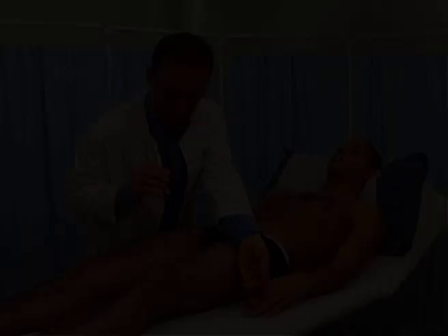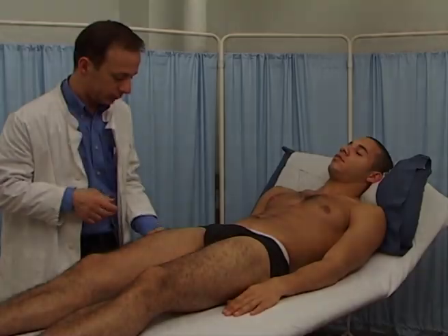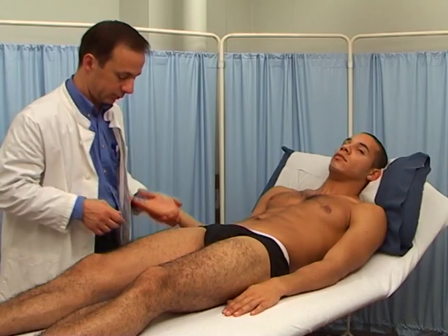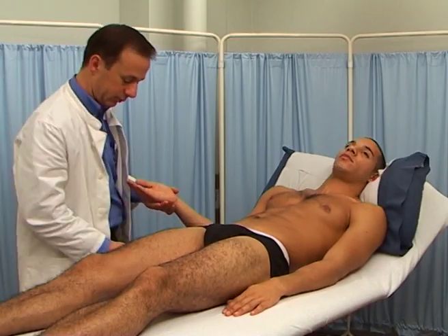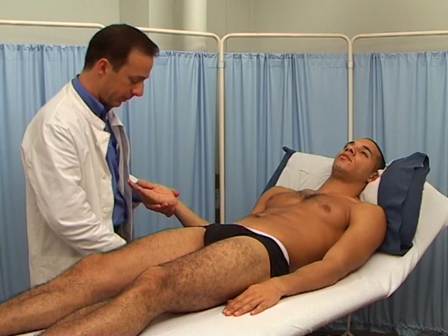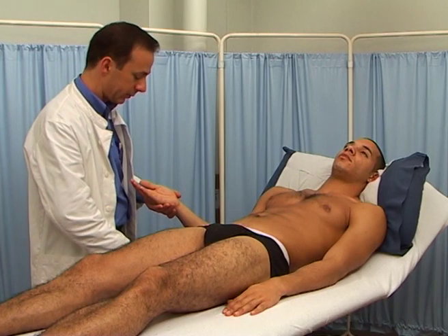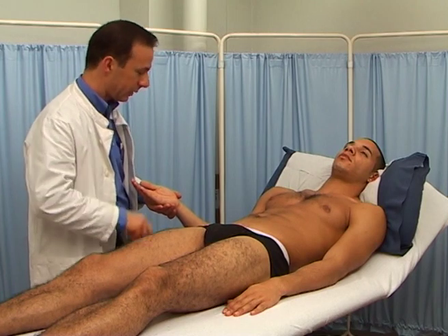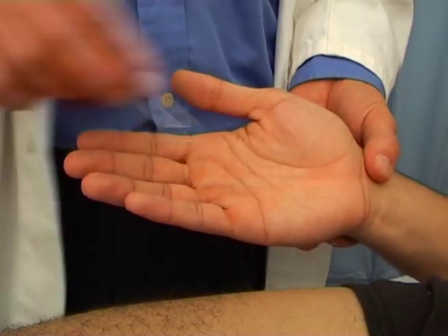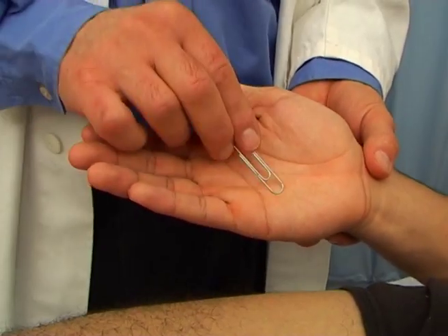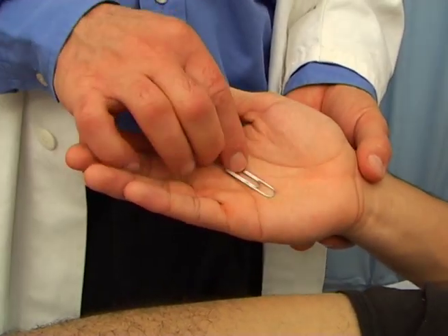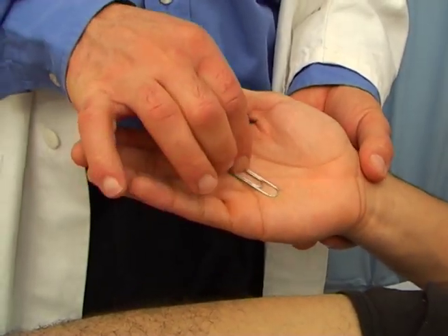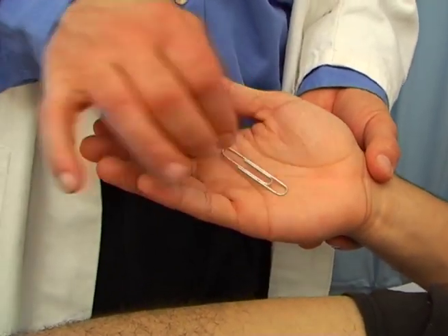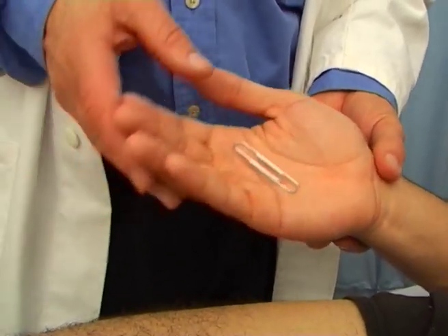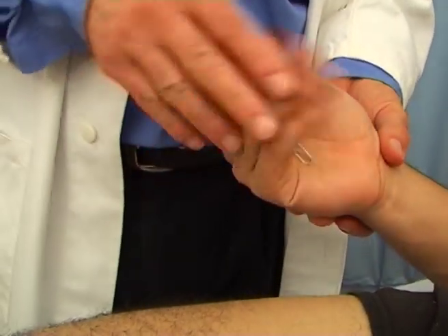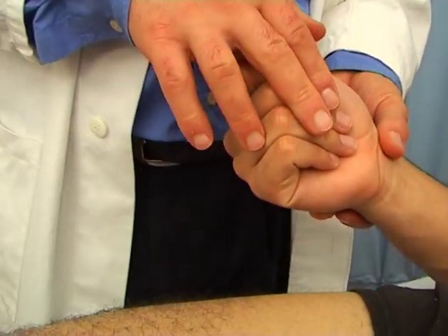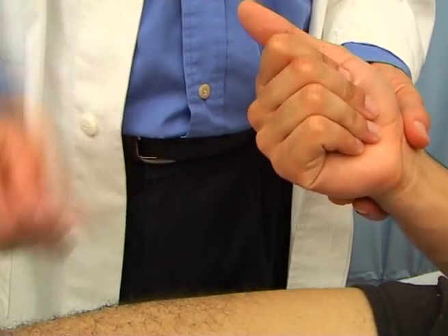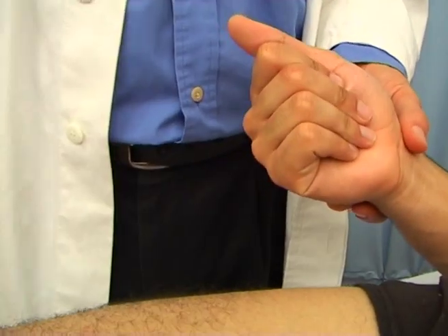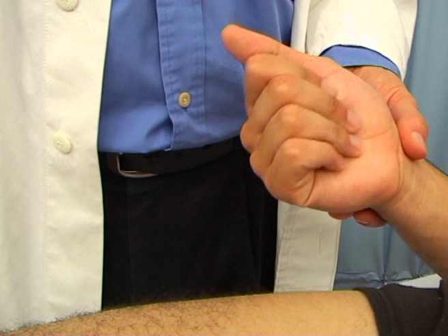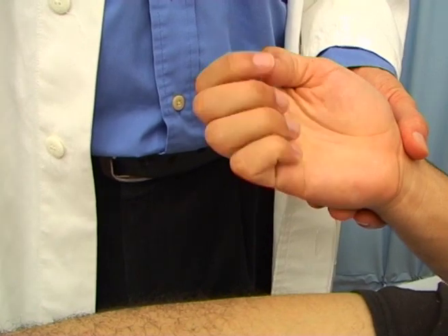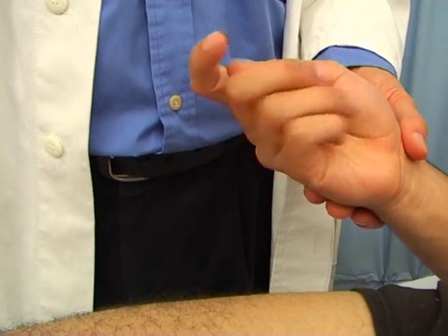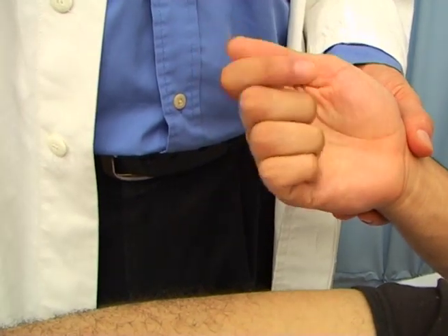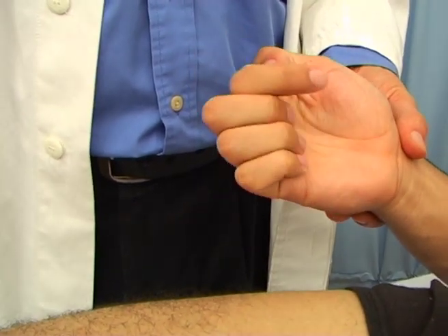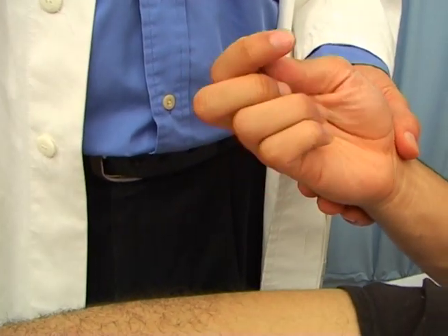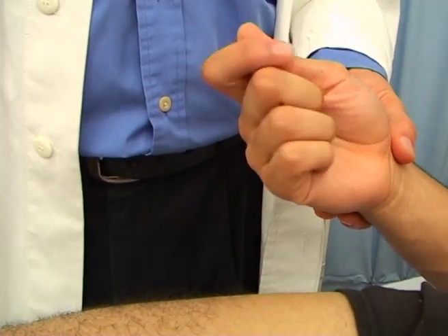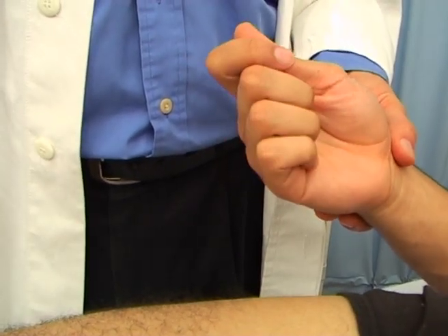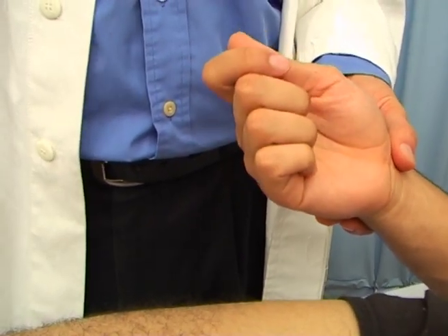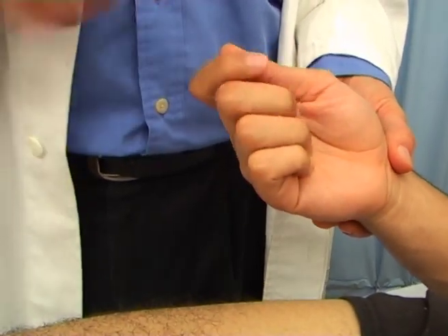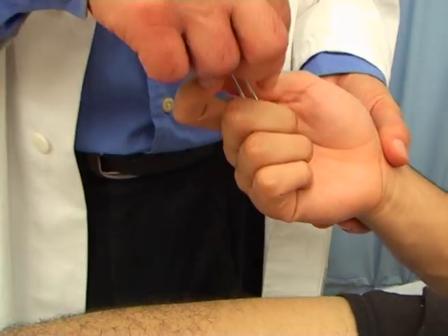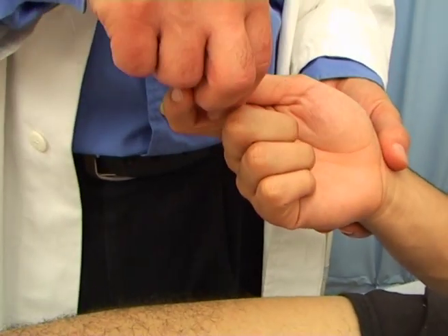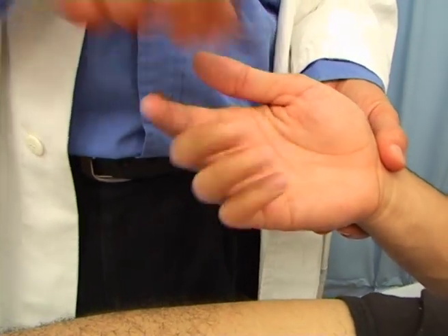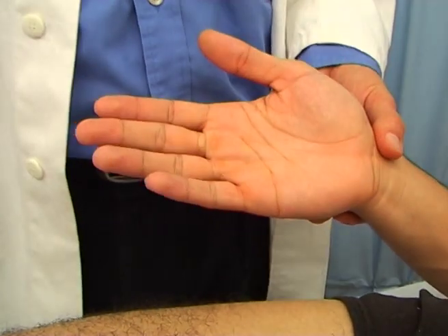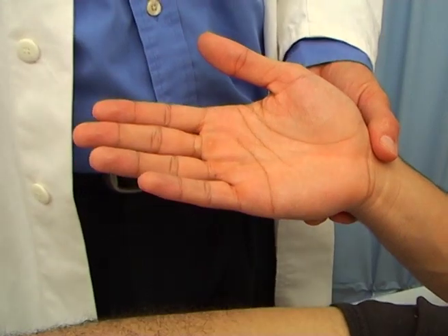Stereognosis is the ability to tell what the object you are handling is without looking at it. This is achieved from the feel of its texture and shape, and from having previously come across the same object.